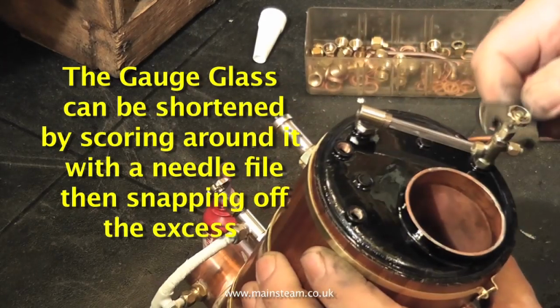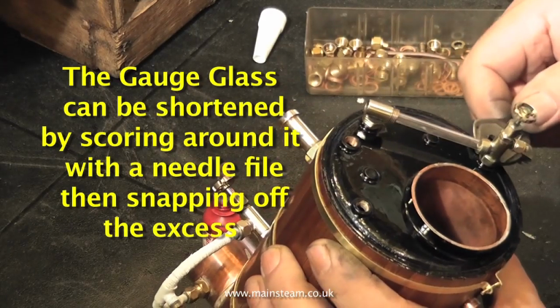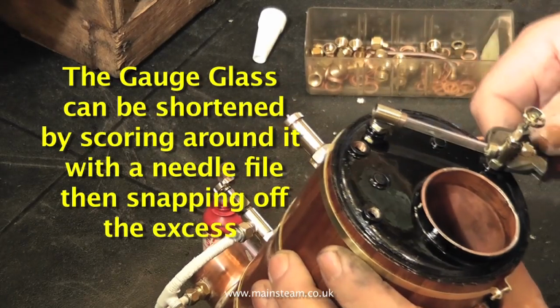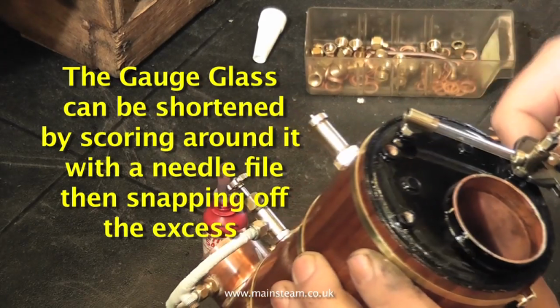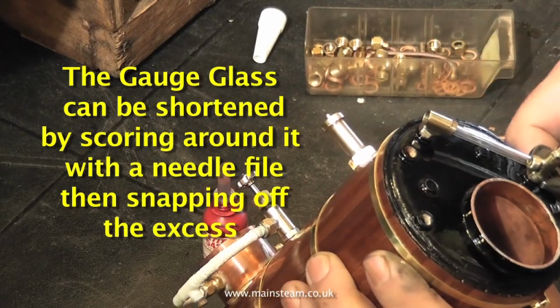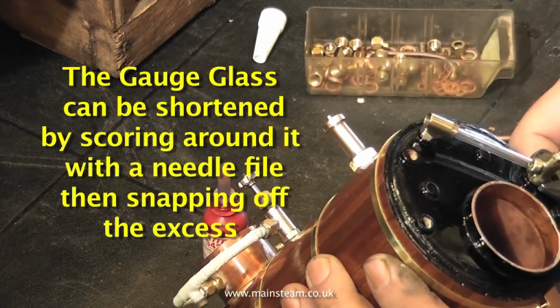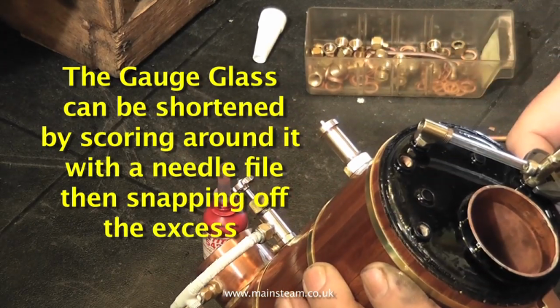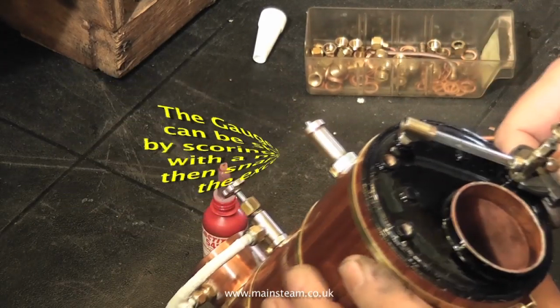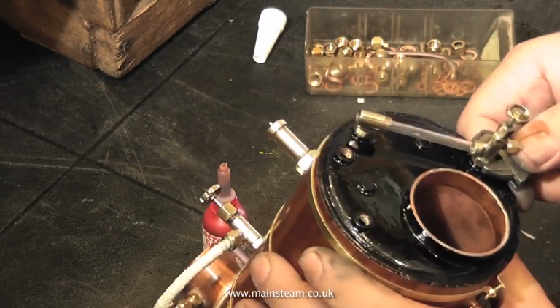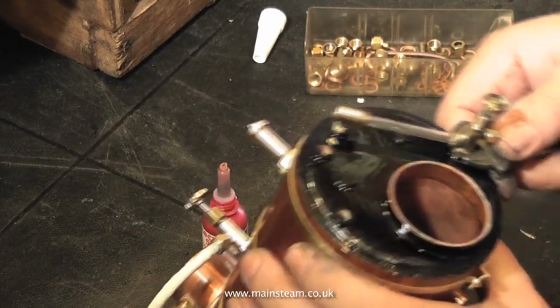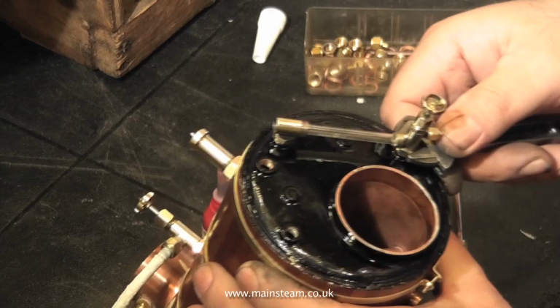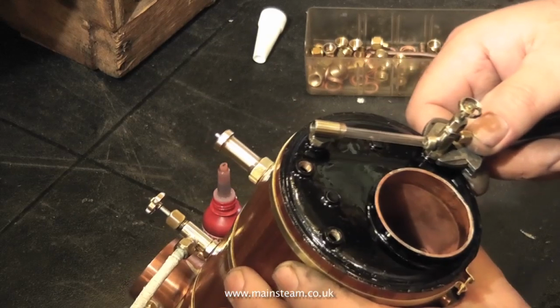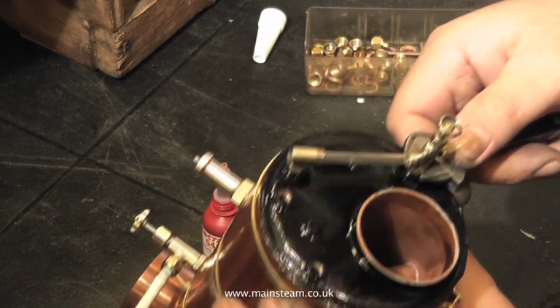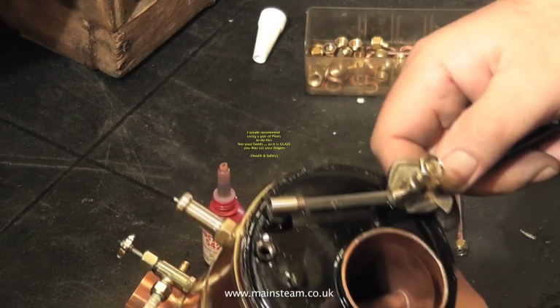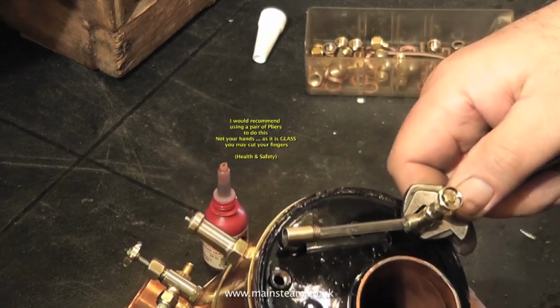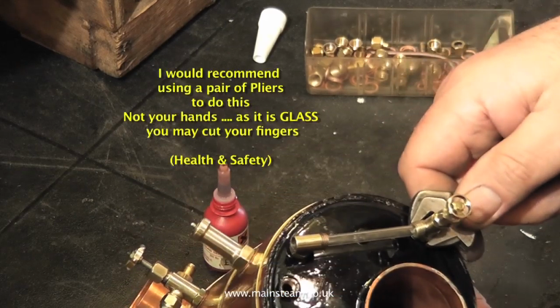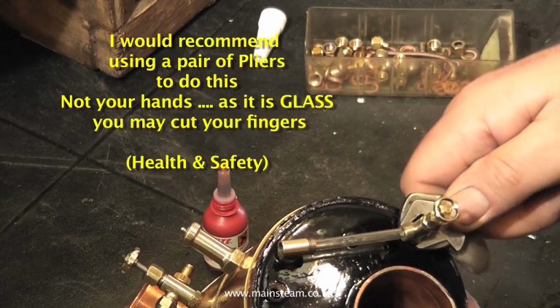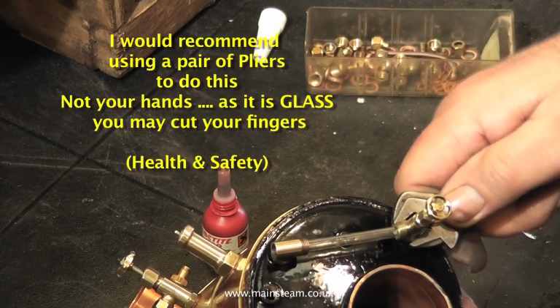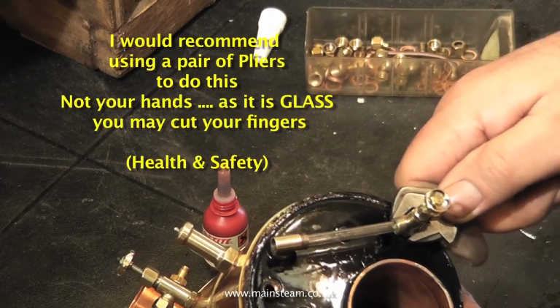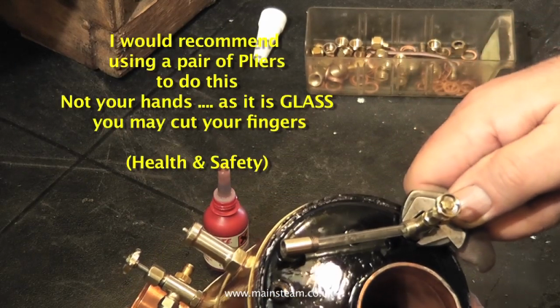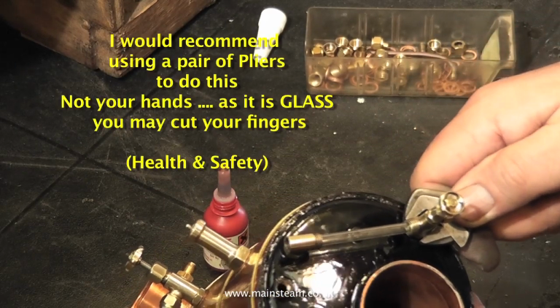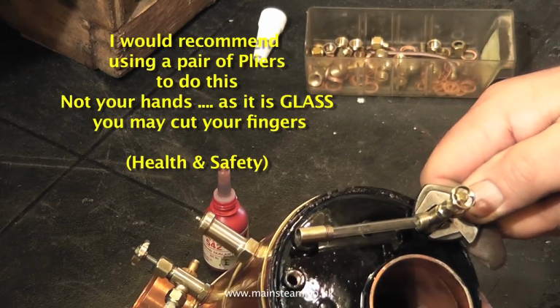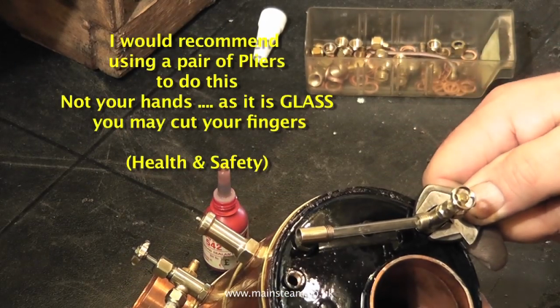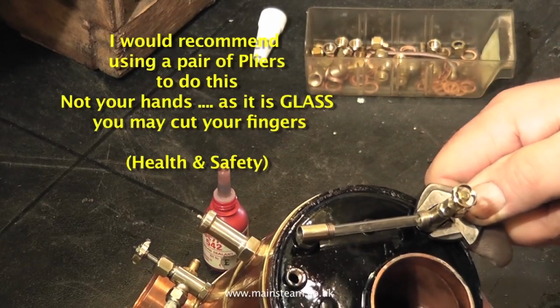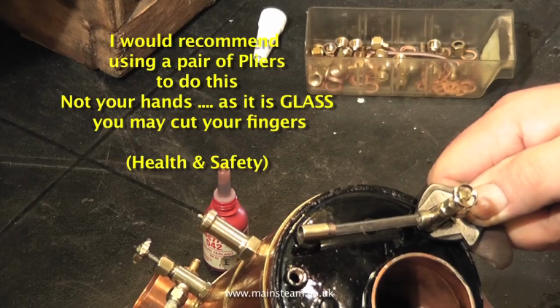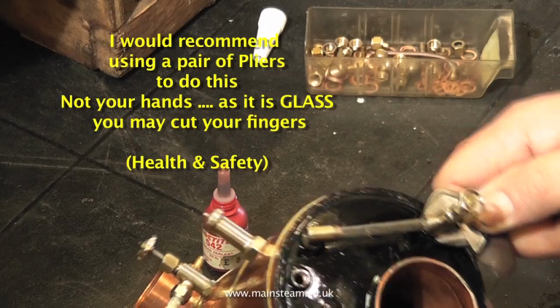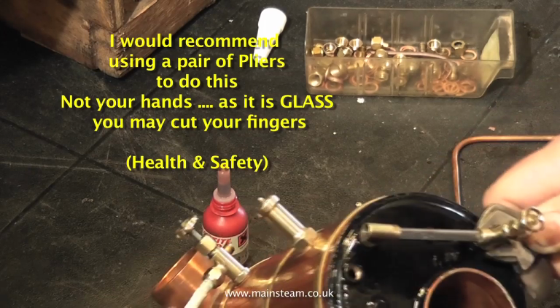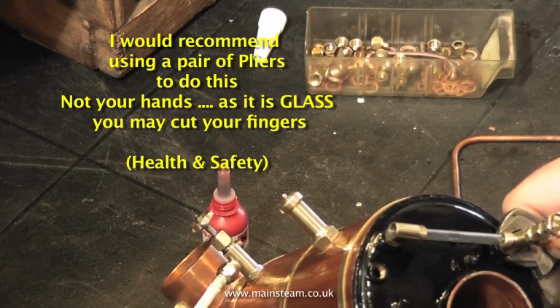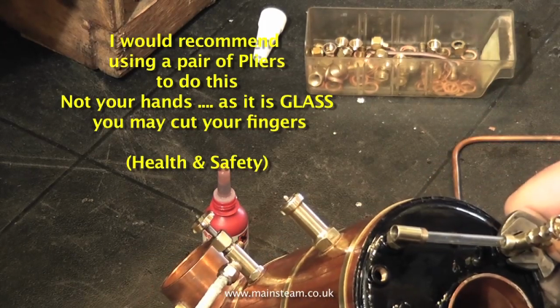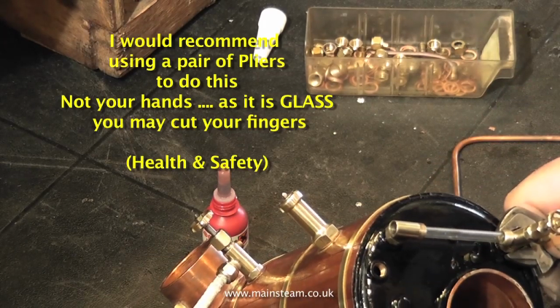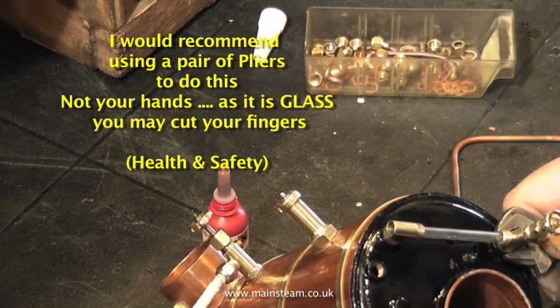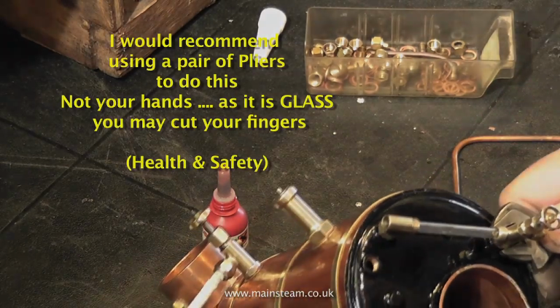But be very careful here. Don't be heavy handed, otherwise you will smash the glass. Just ease it into position at both ends. Gently does it. You need a touch like a midwife for this part of the job.